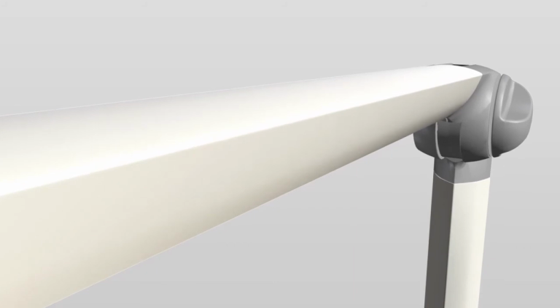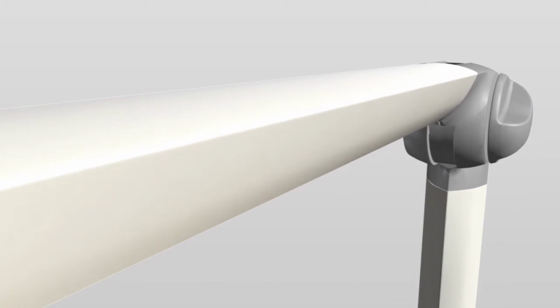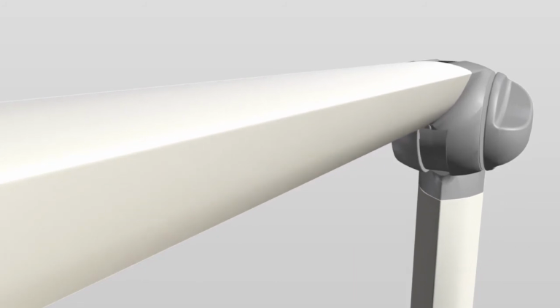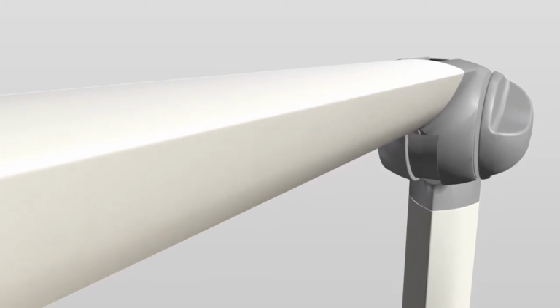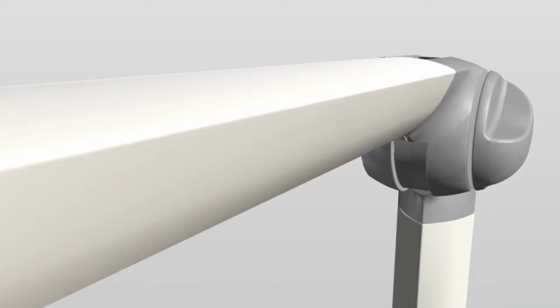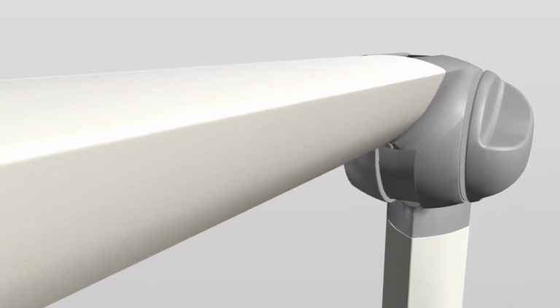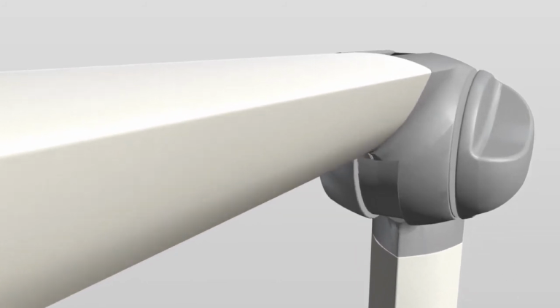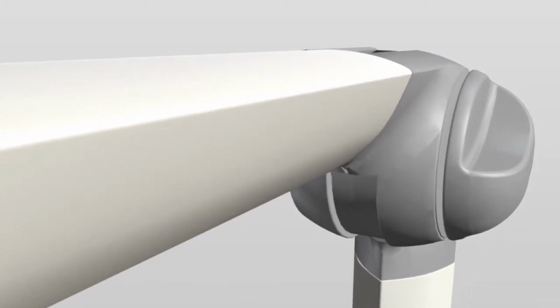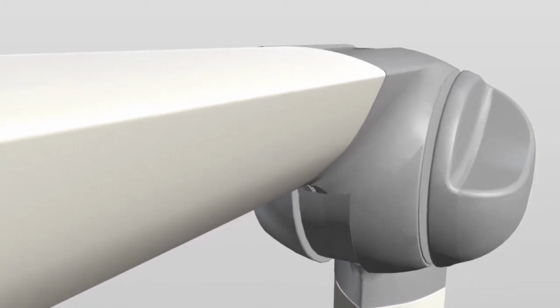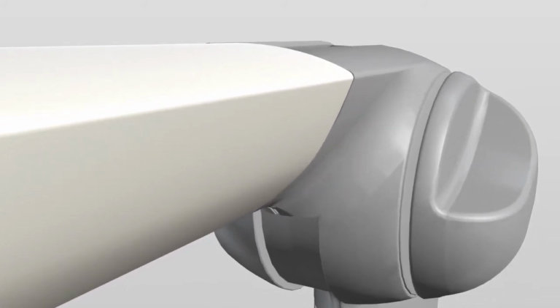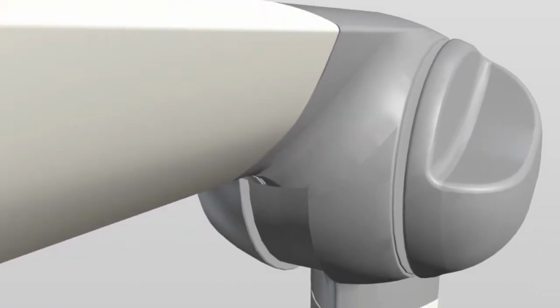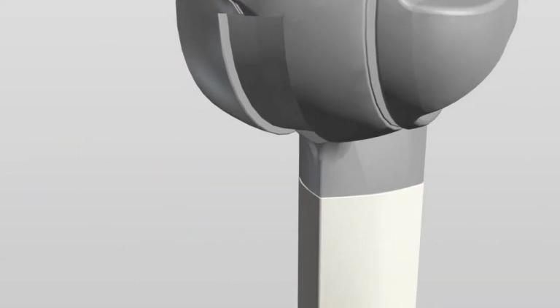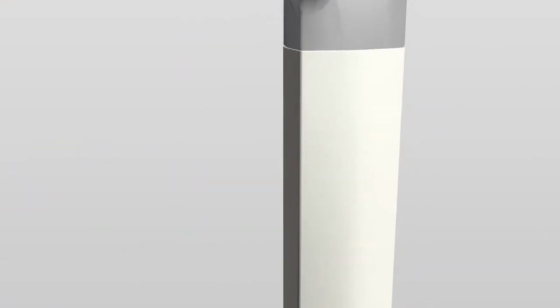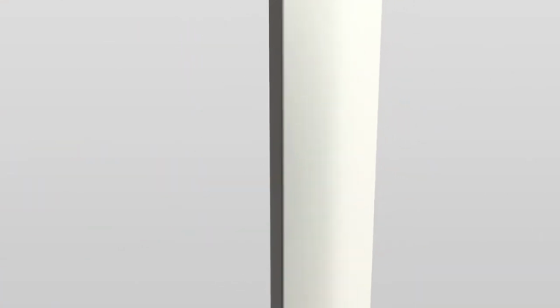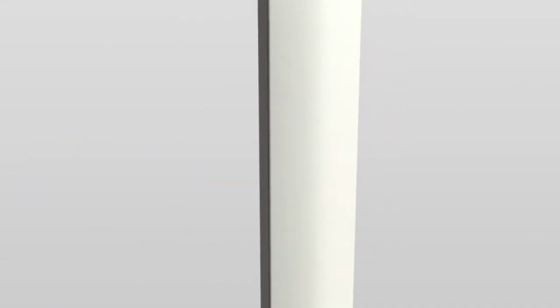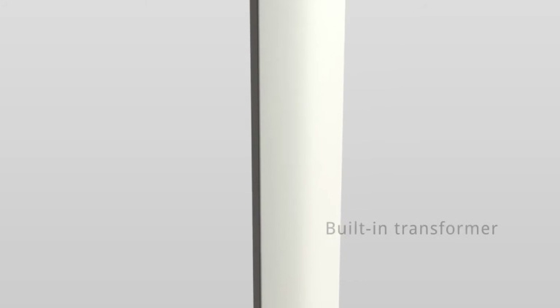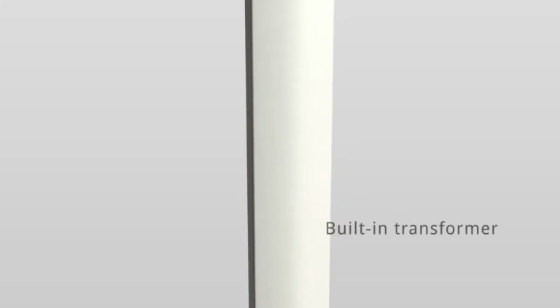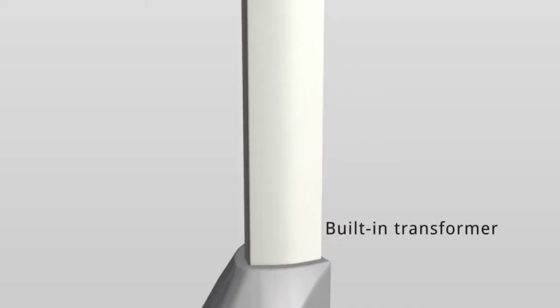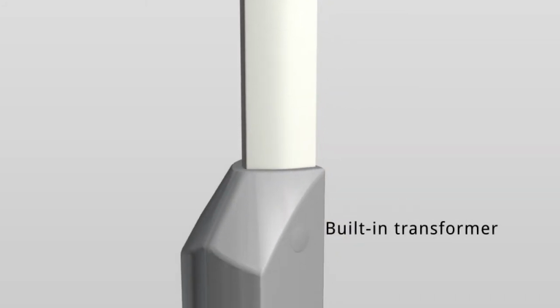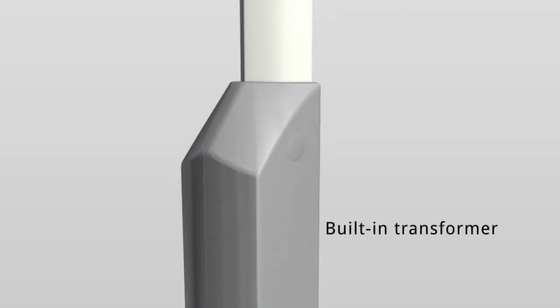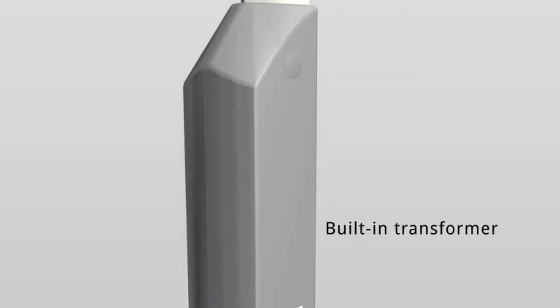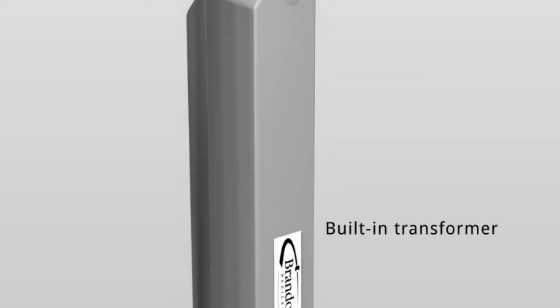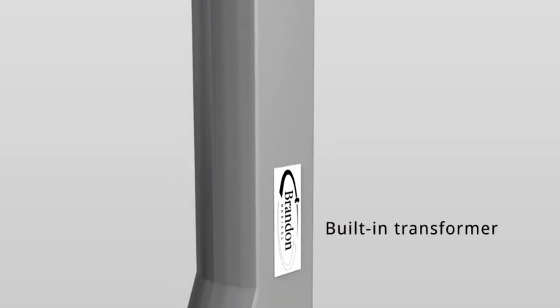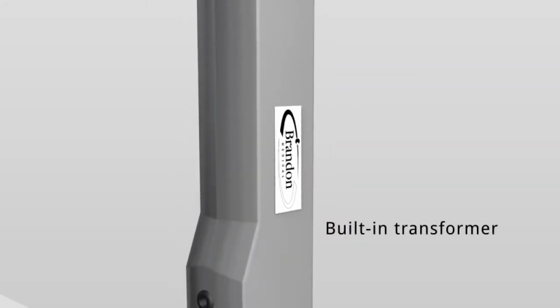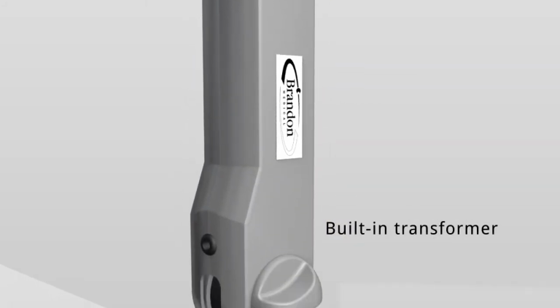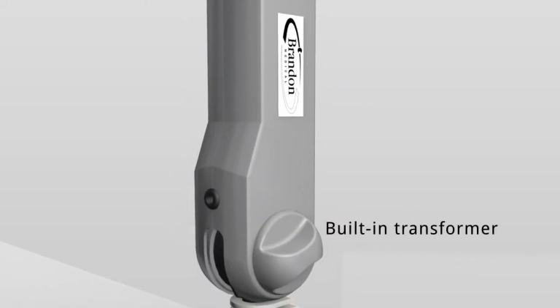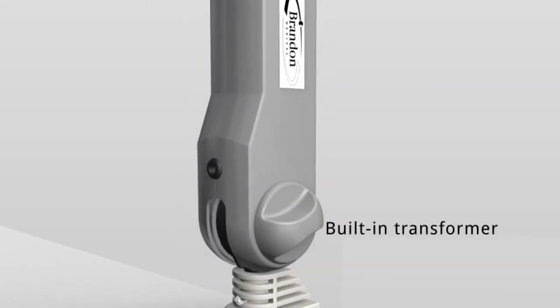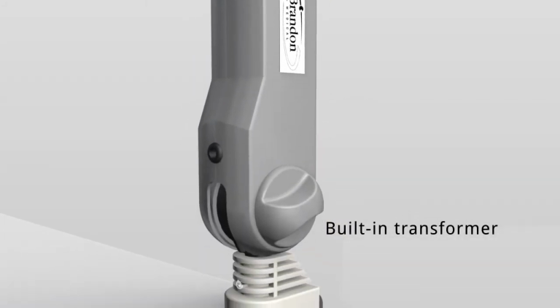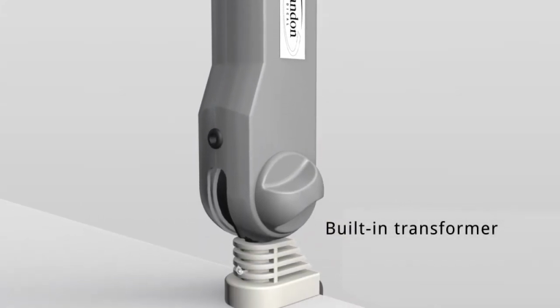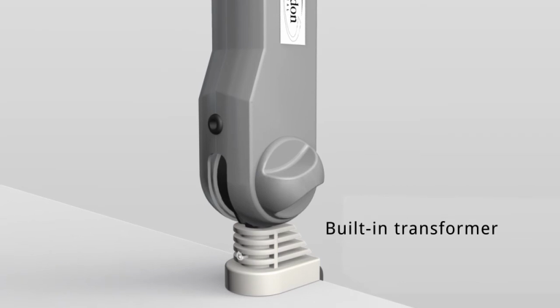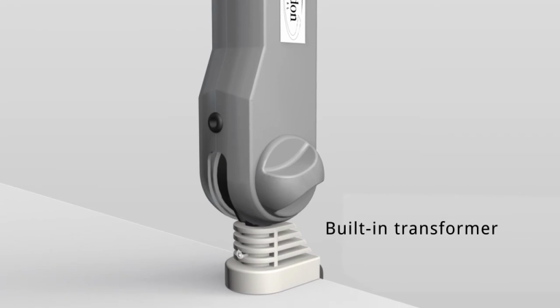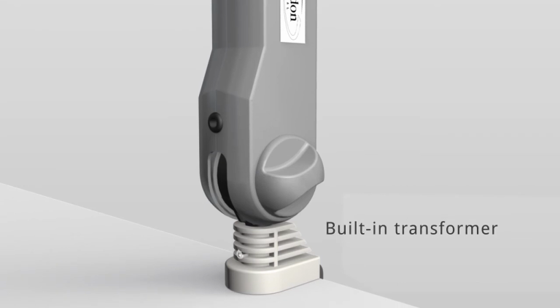A built-in medical standard transformer ensures the CLED23 is easy to install and maintain, whilst providing the highest standard of electro-medical safety to the latest compliance standards.